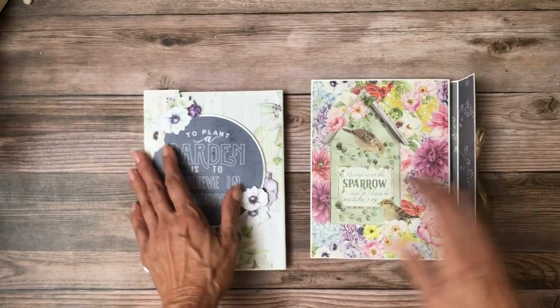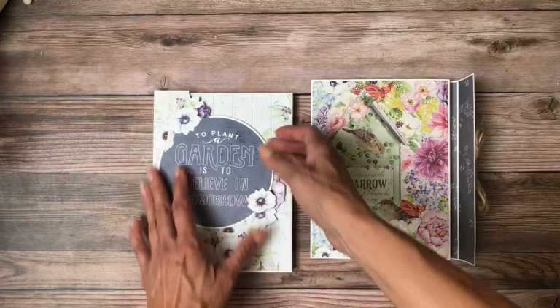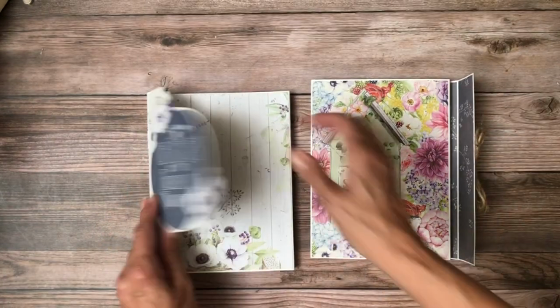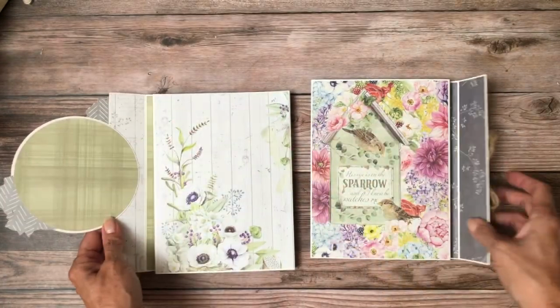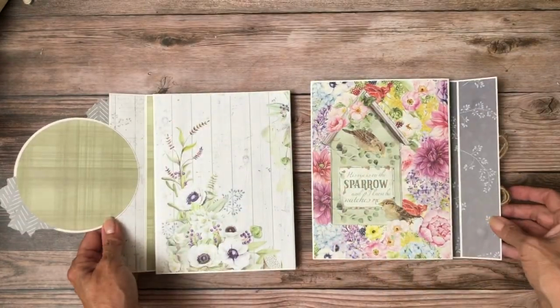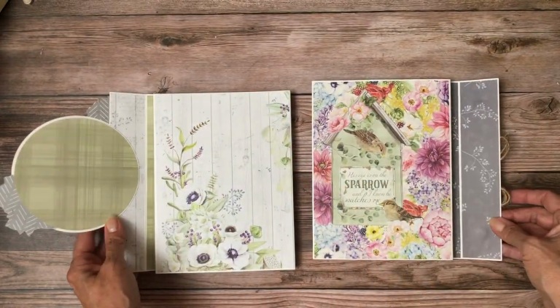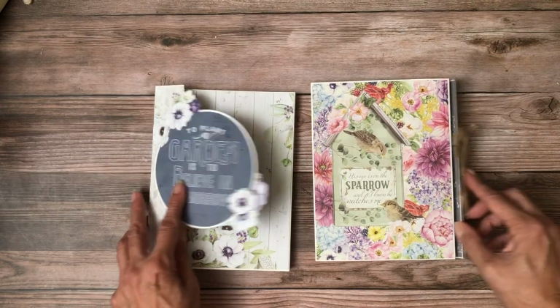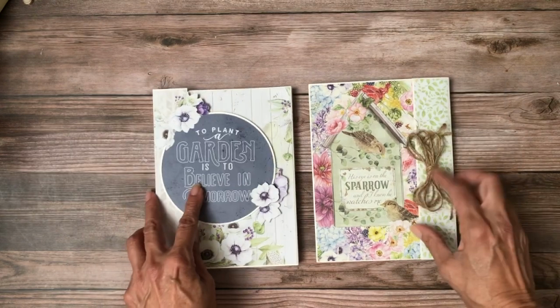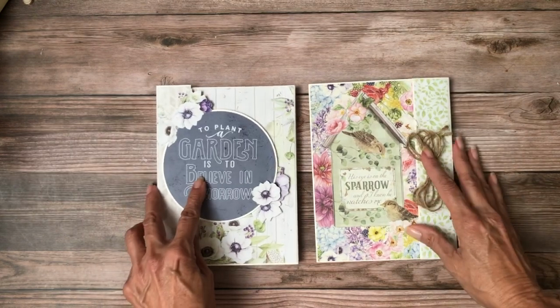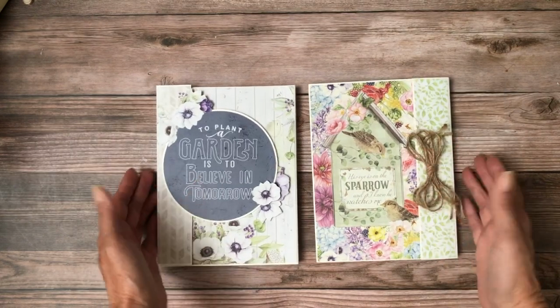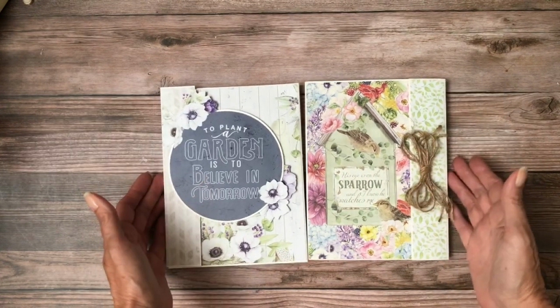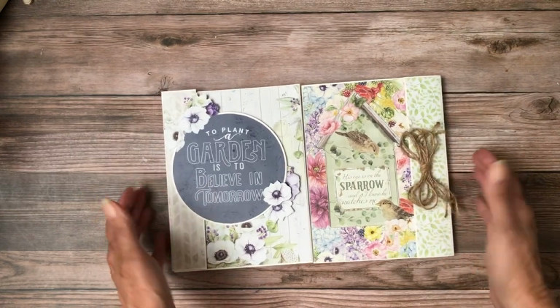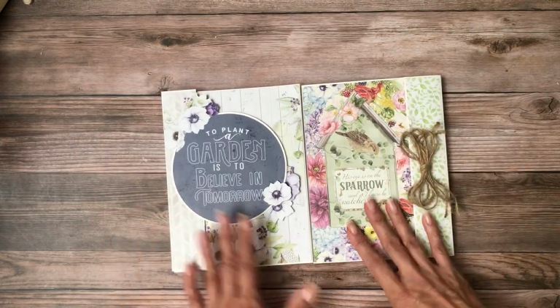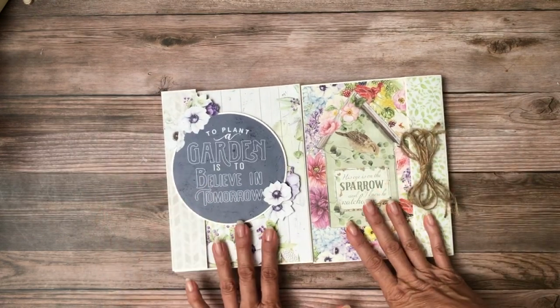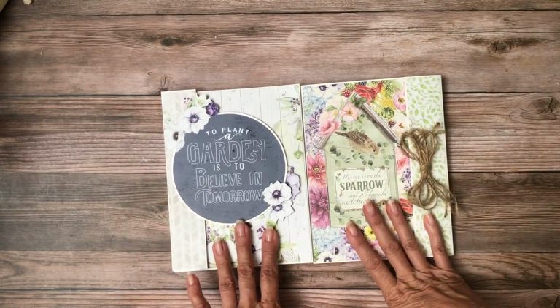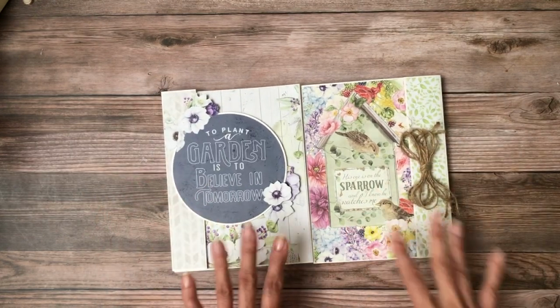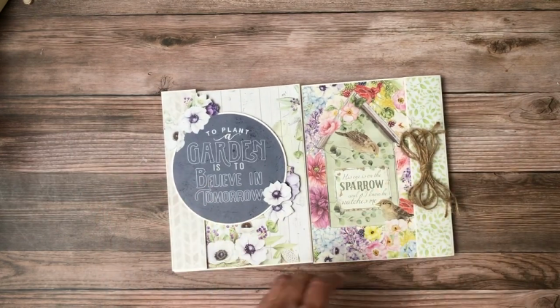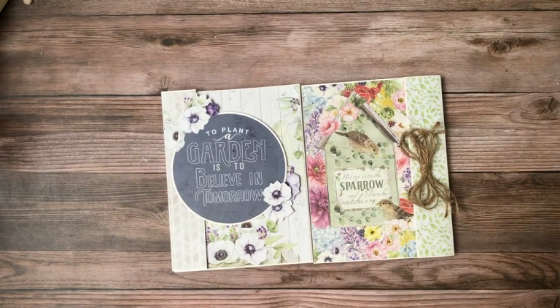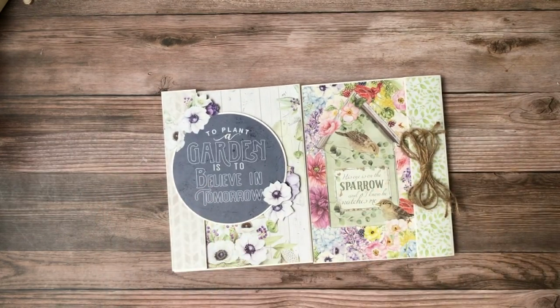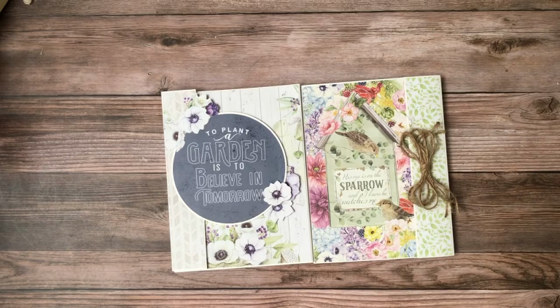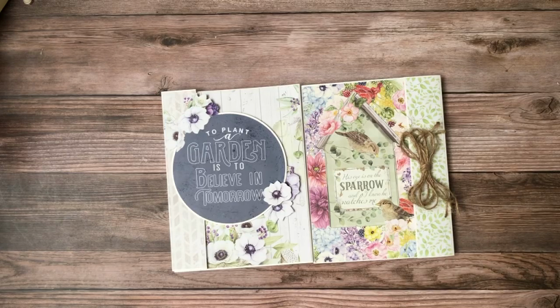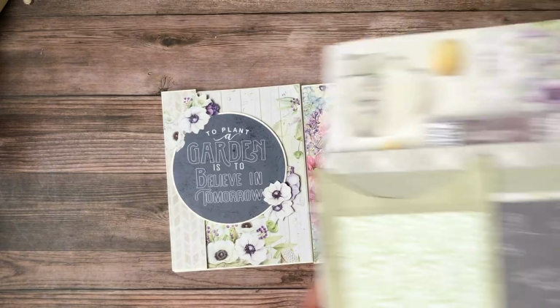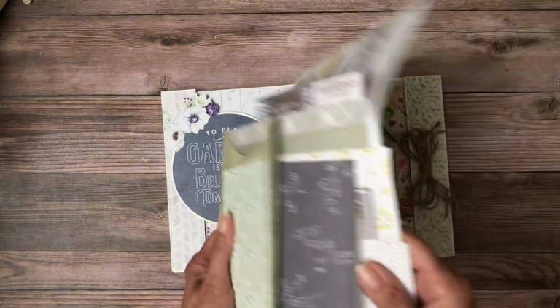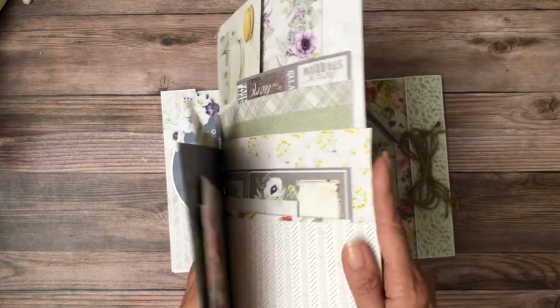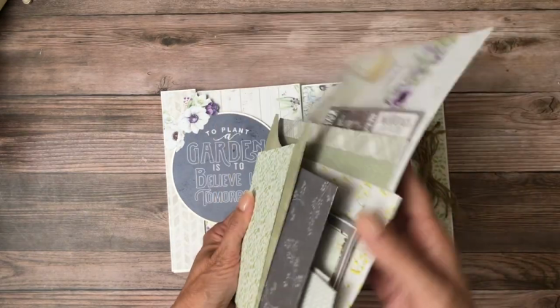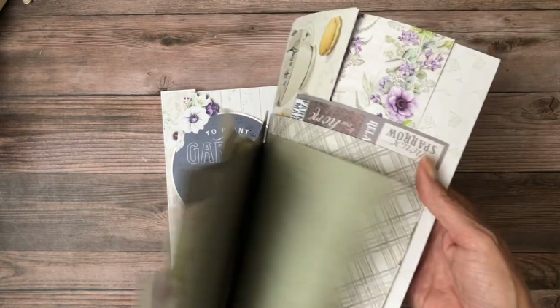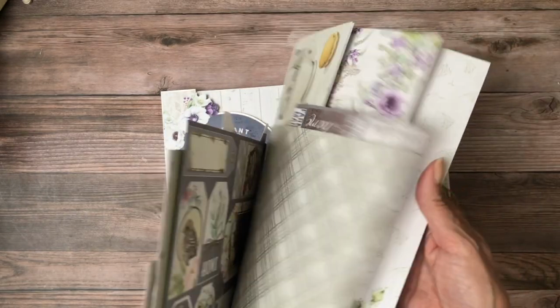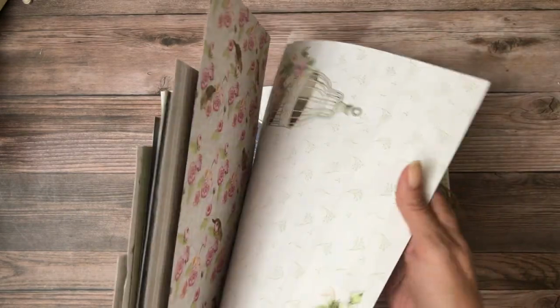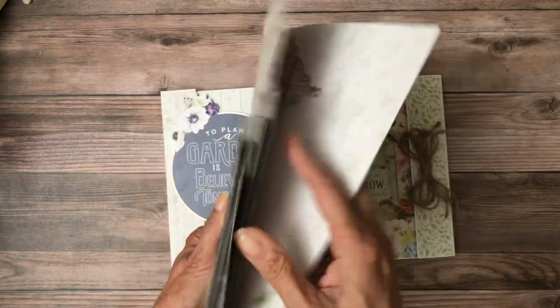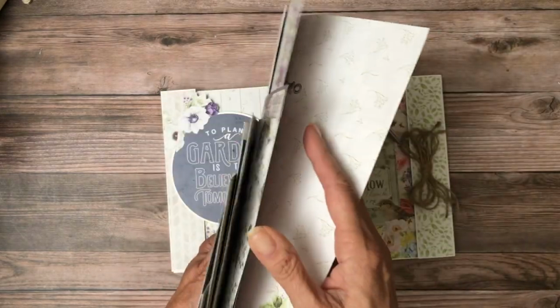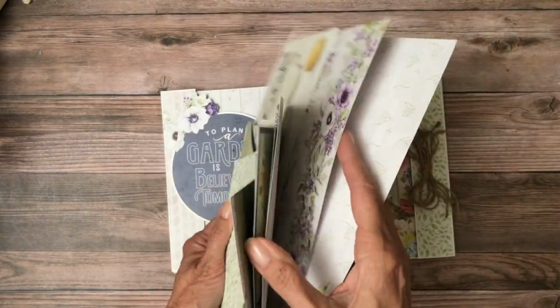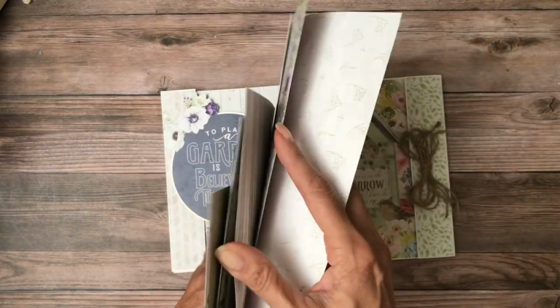I made them each a little different — this one opens to the right and this one opens to the left. They have slightly different features, but both are done with the pack.